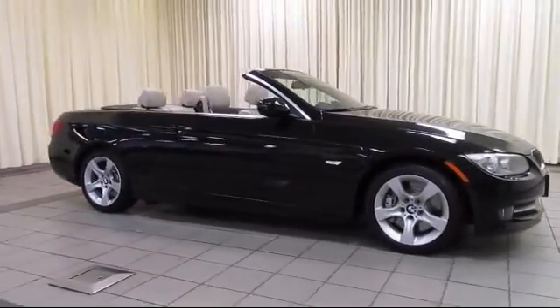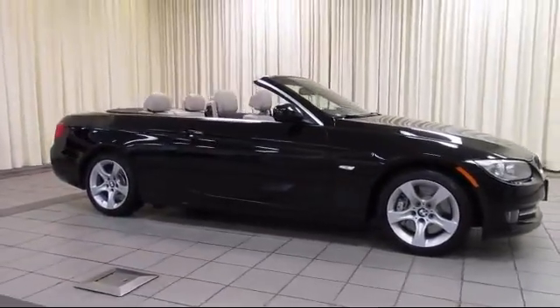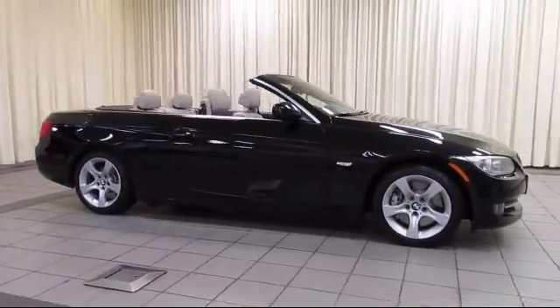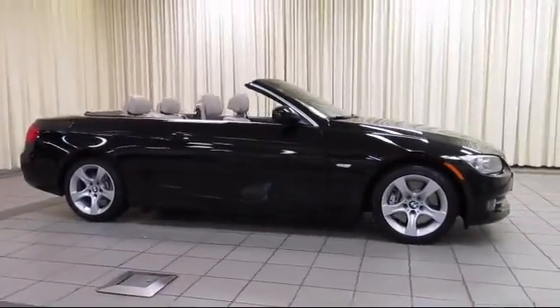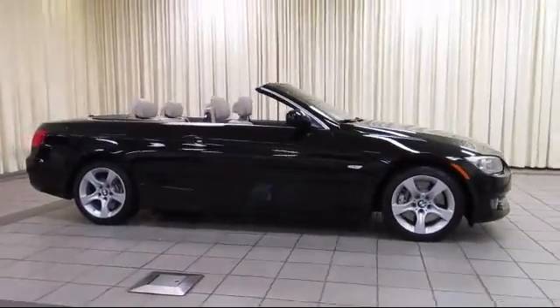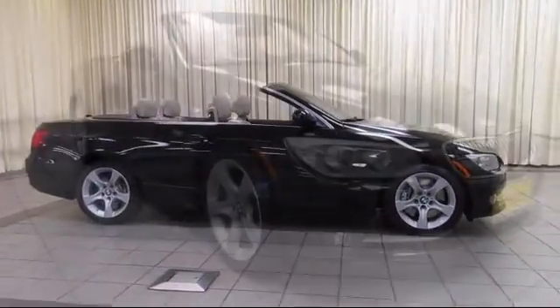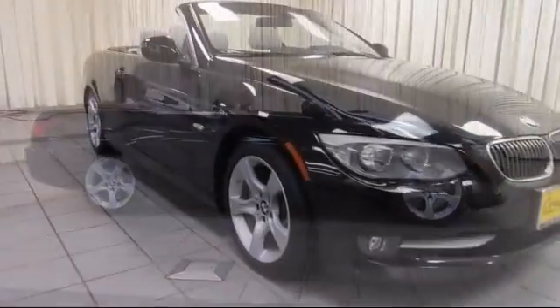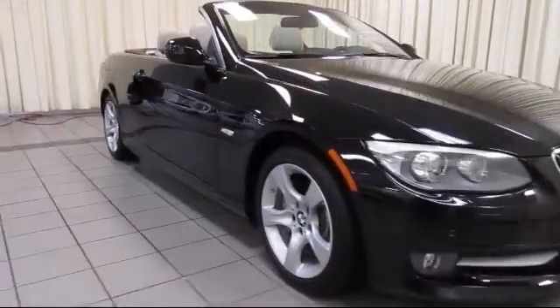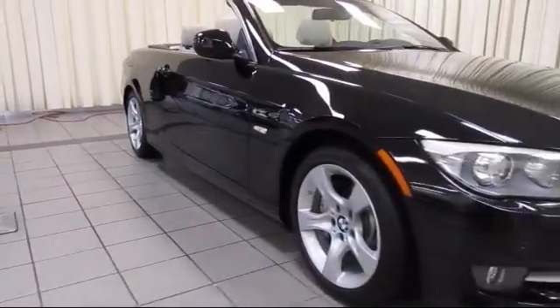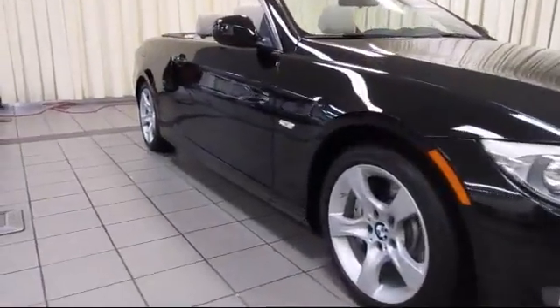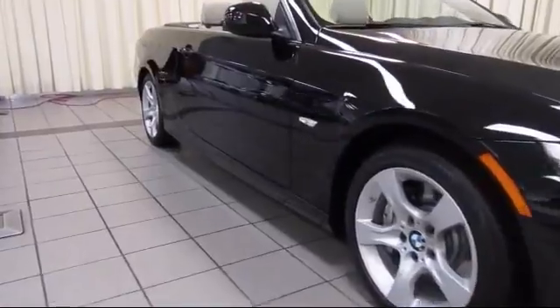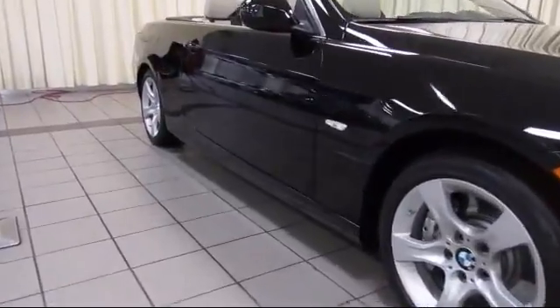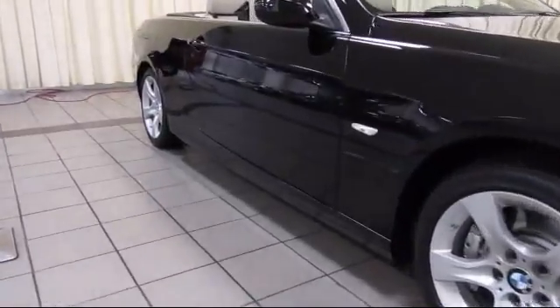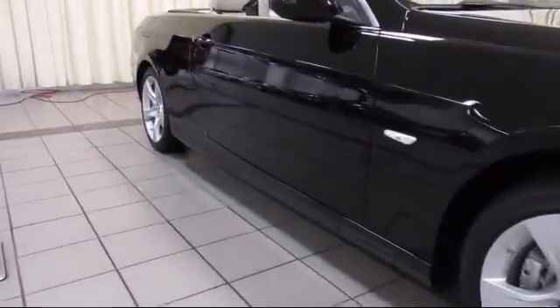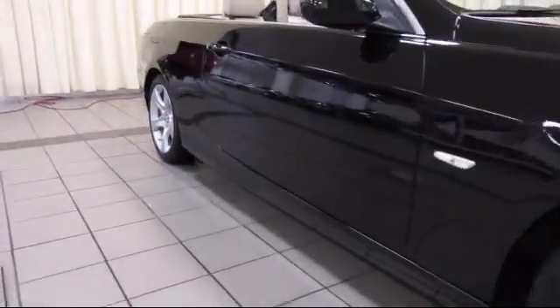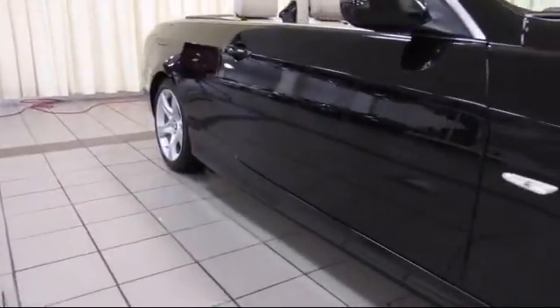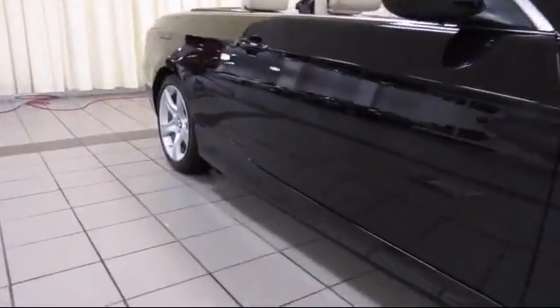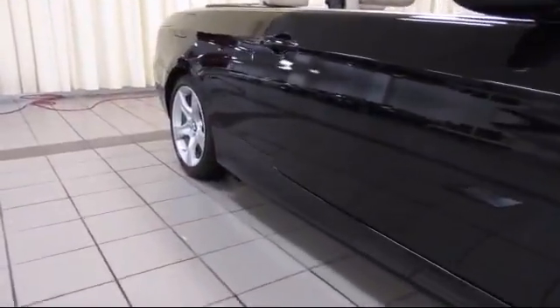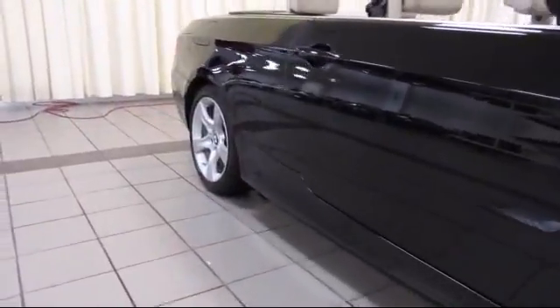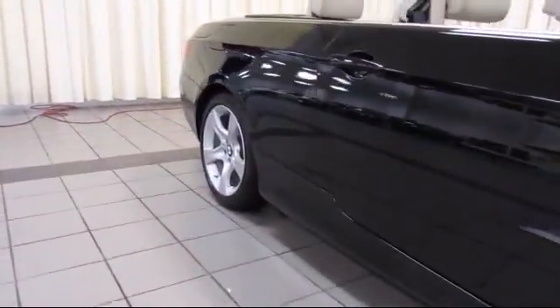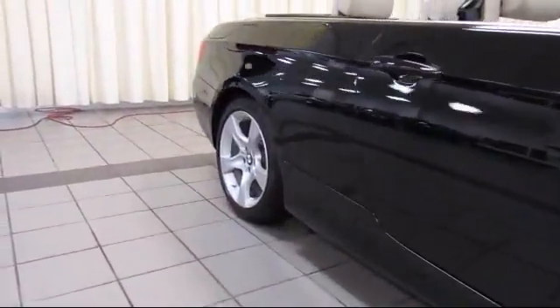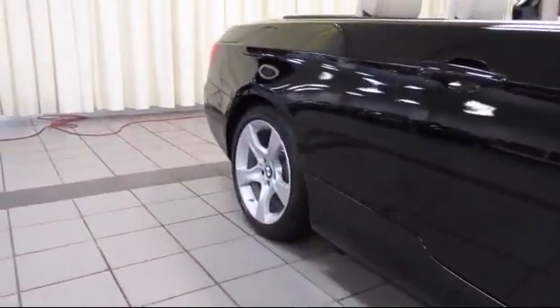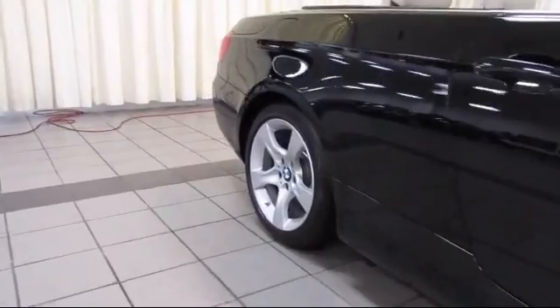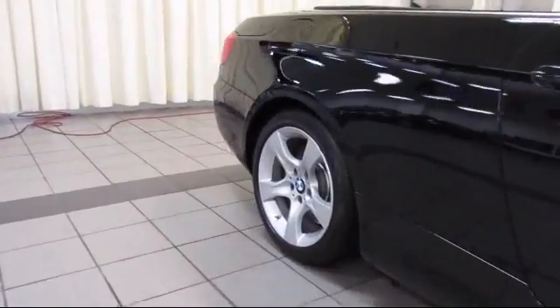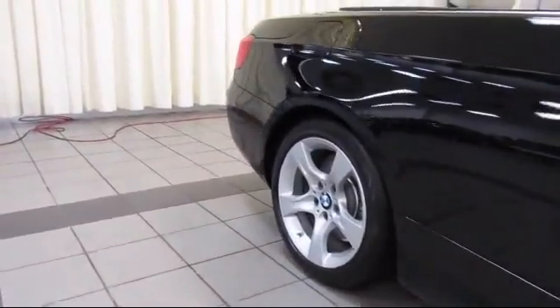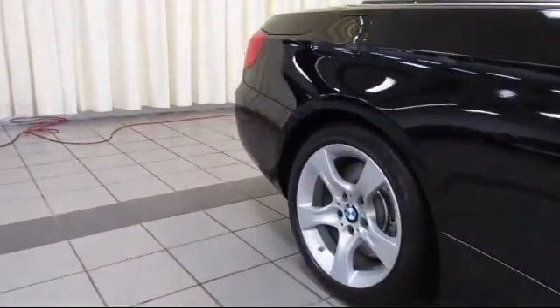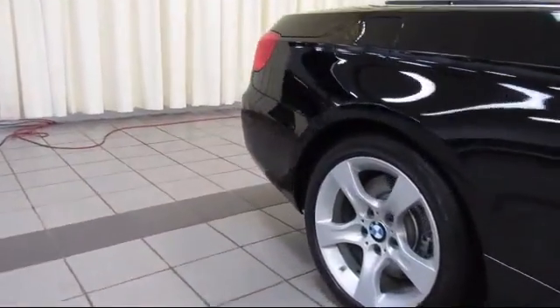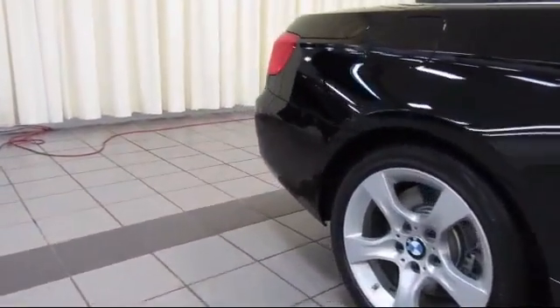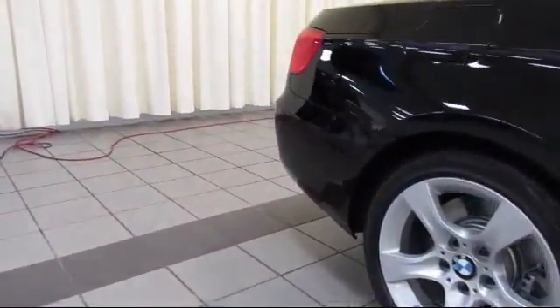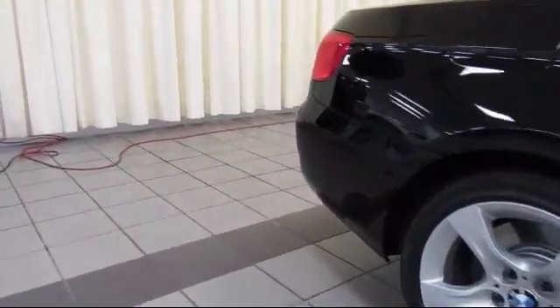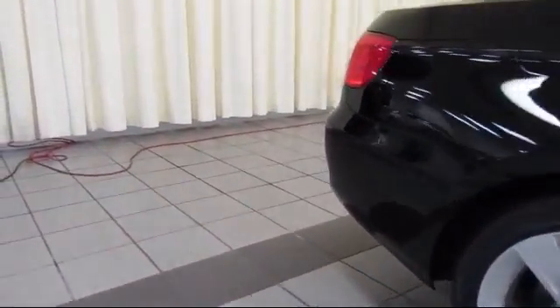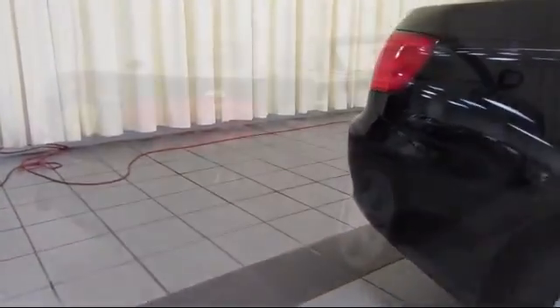Park Distance Control, Alloy Wheels, Convenience Package with Power Equipment Group, Keyless Entry, Steering Wheel Controls, Bi-Xenon HID Headlamps, and a Premium Sound System.